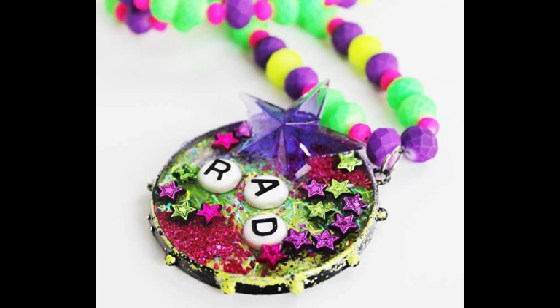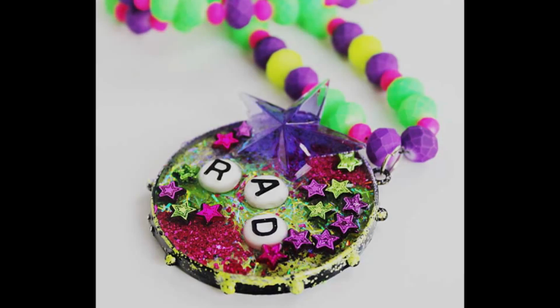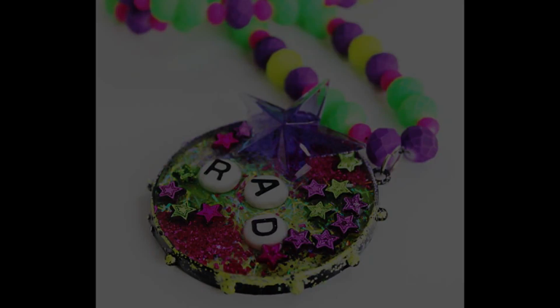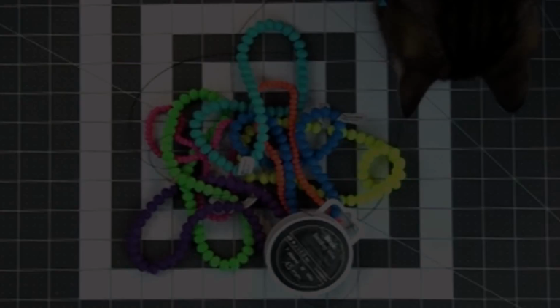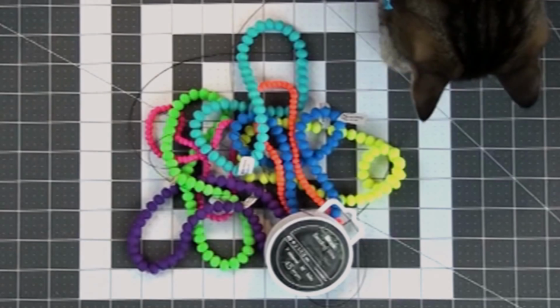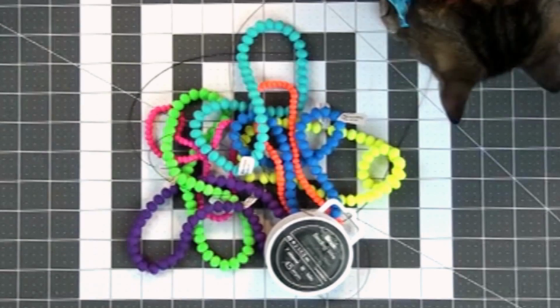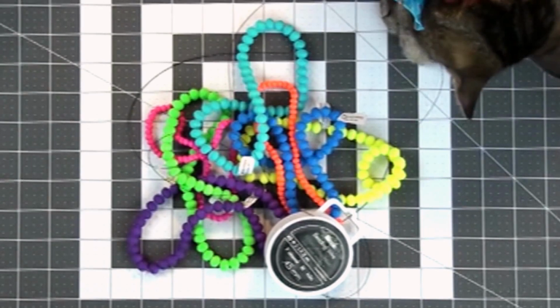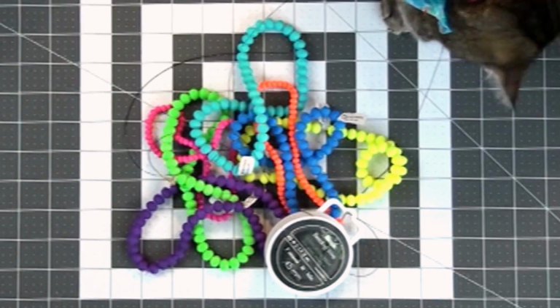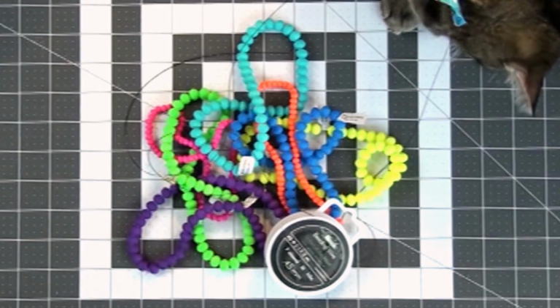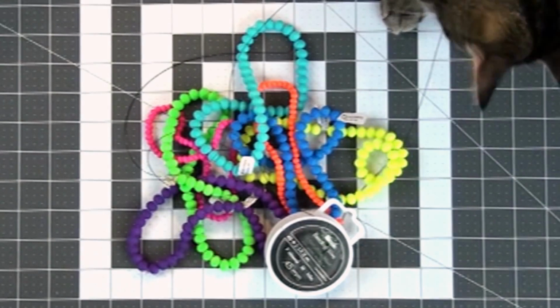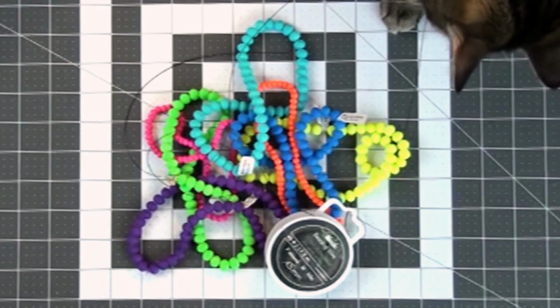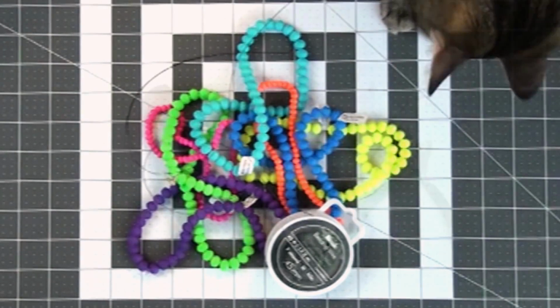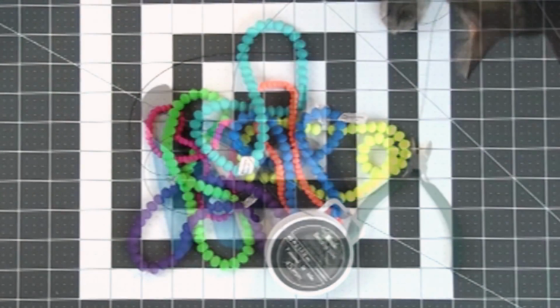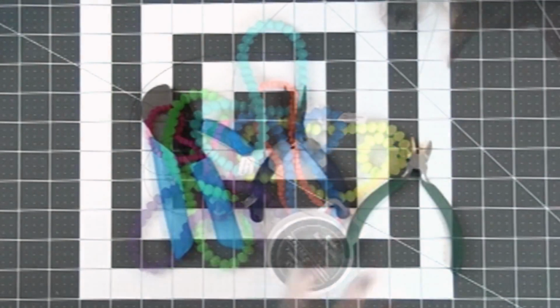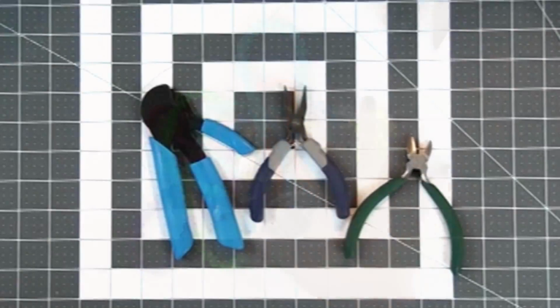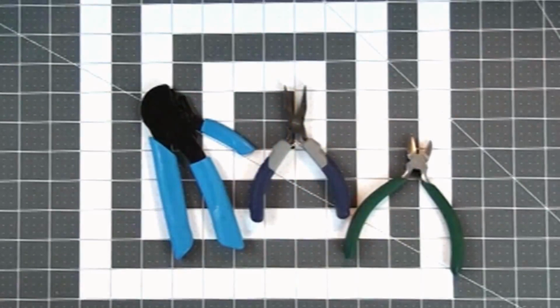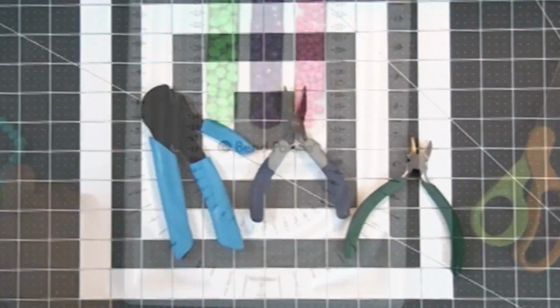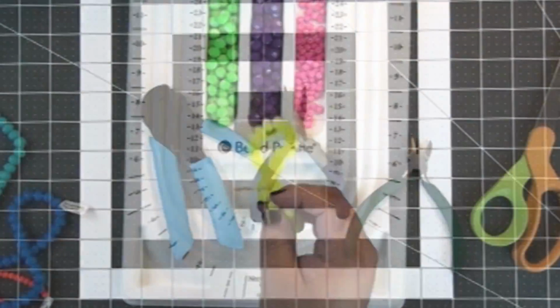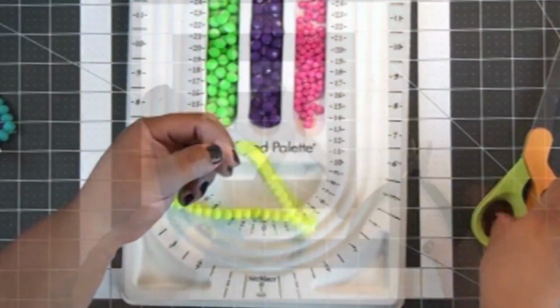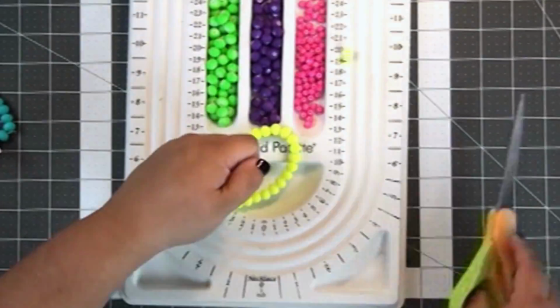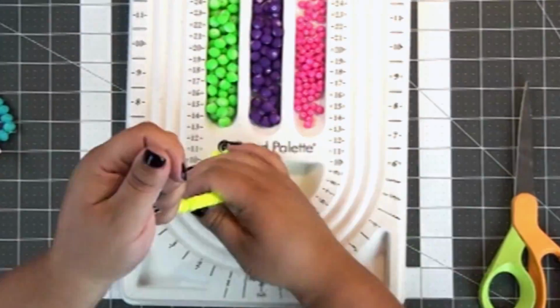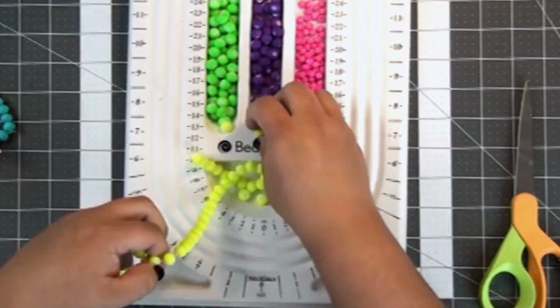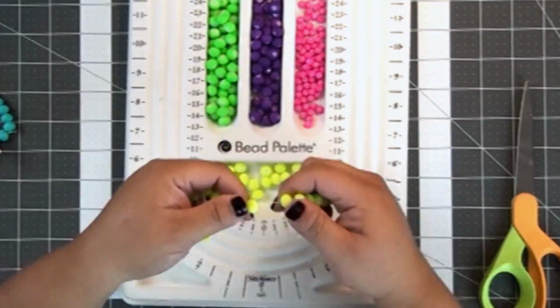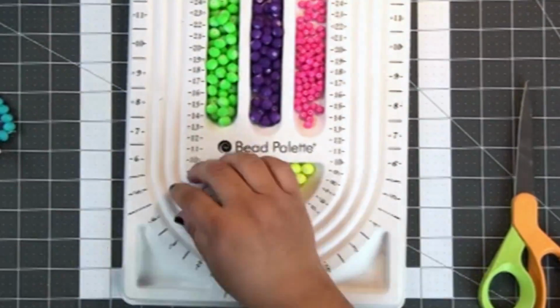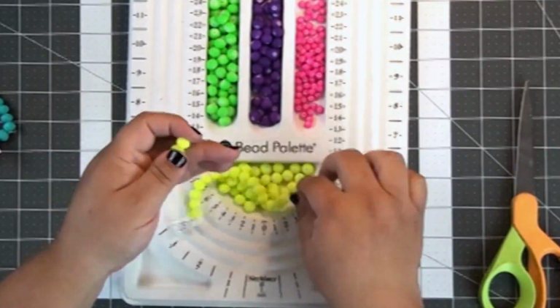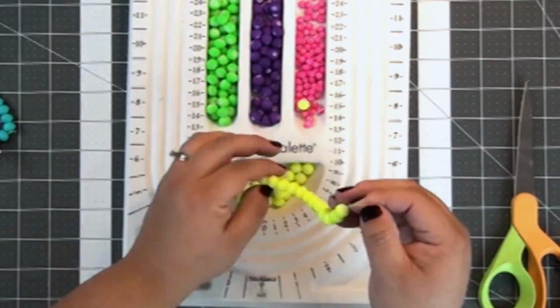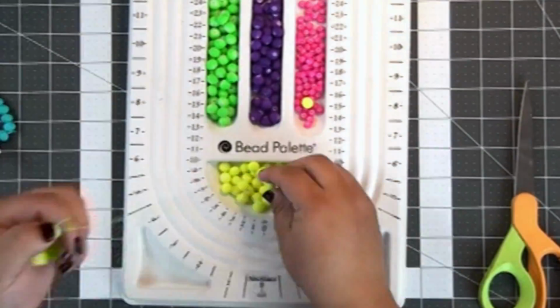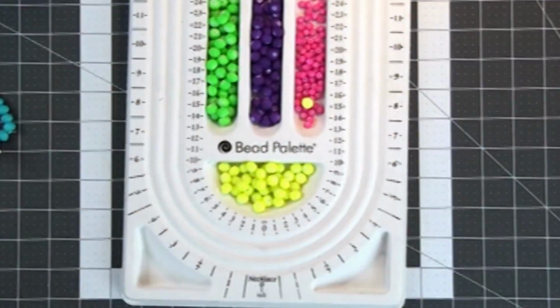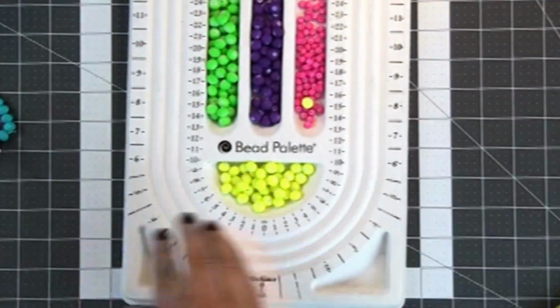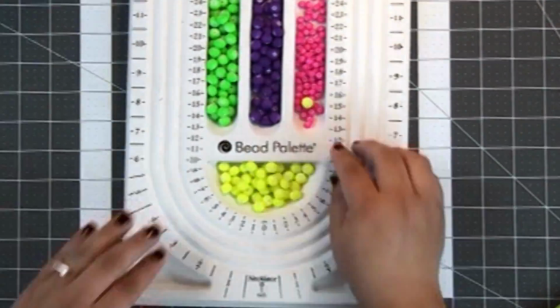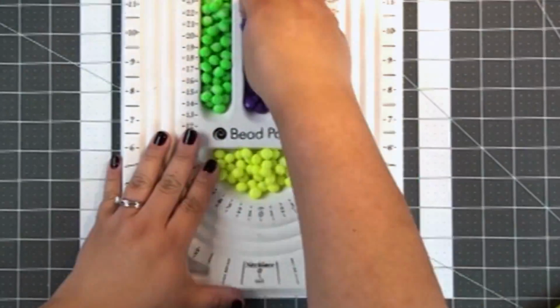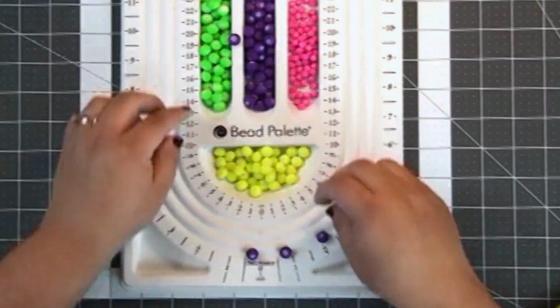Hello! Today I'm going to share with you this crazy neon necklace. You're going to need some neon beads and wire, some jewelry tools, and a bead palette. Here I'm just putting all the beads in my bead palette in the different sections.